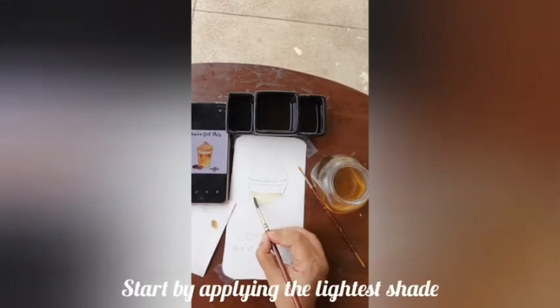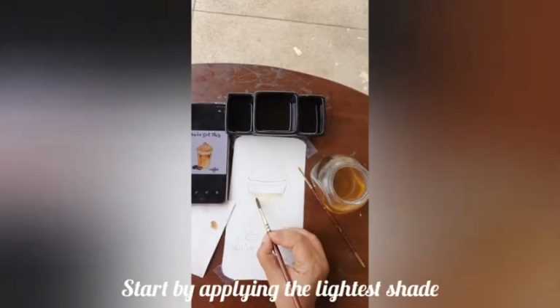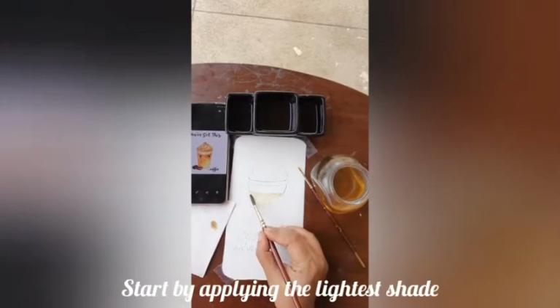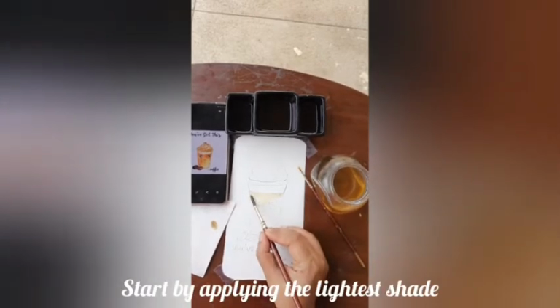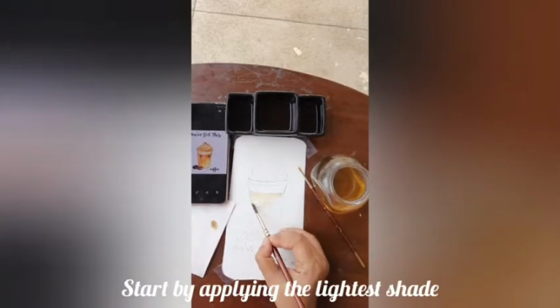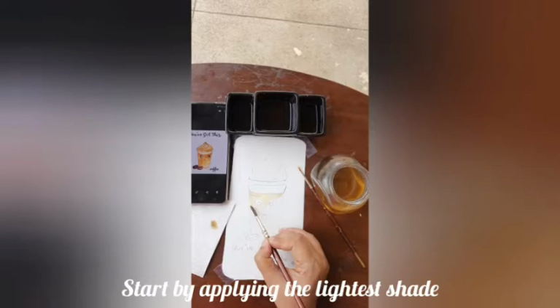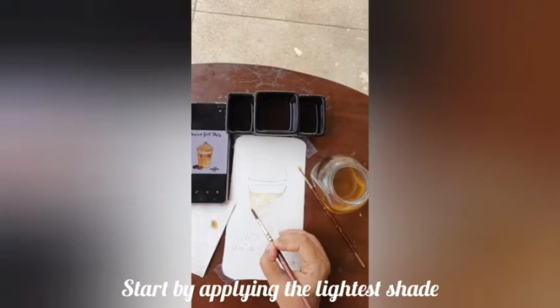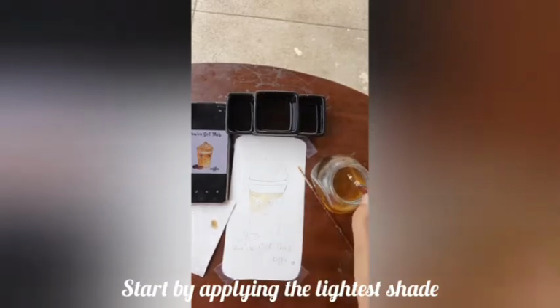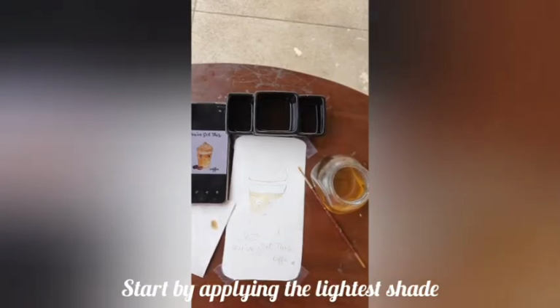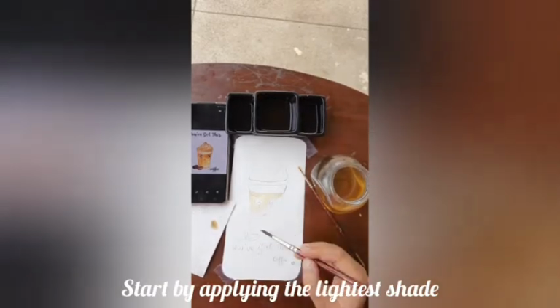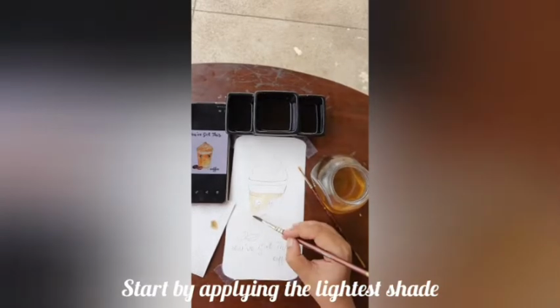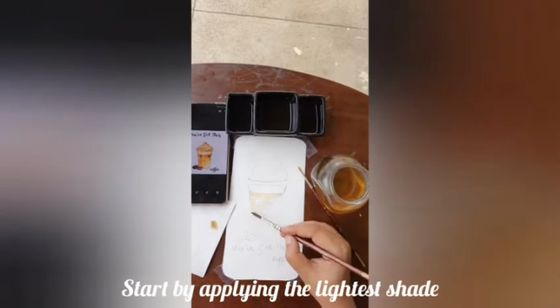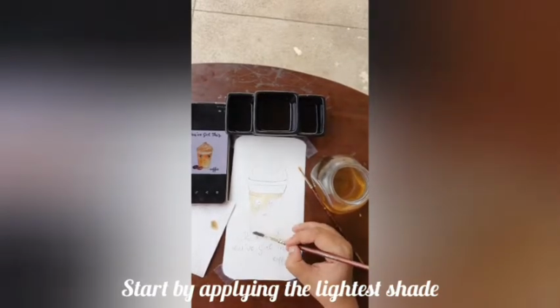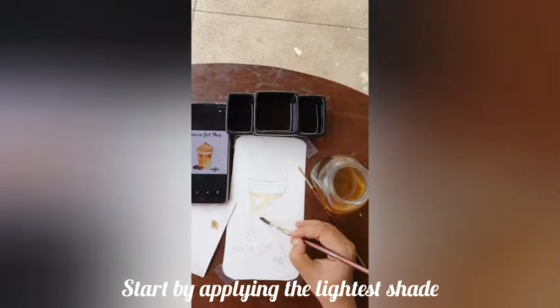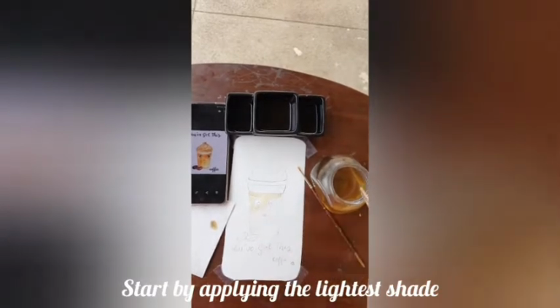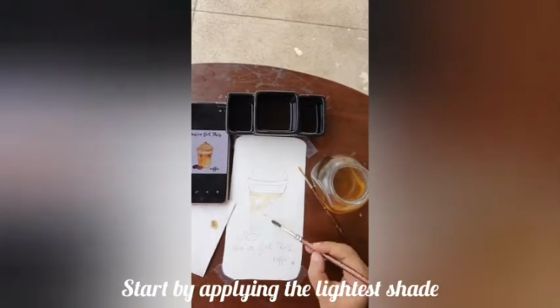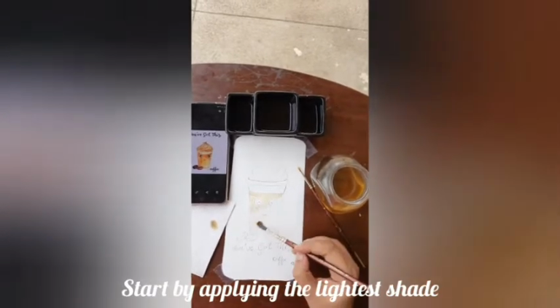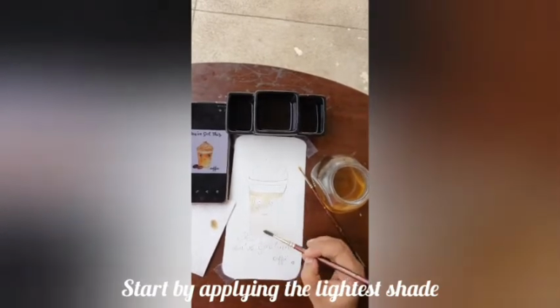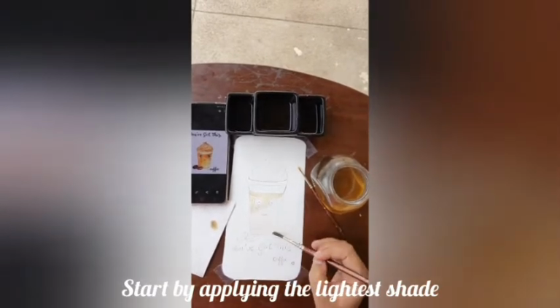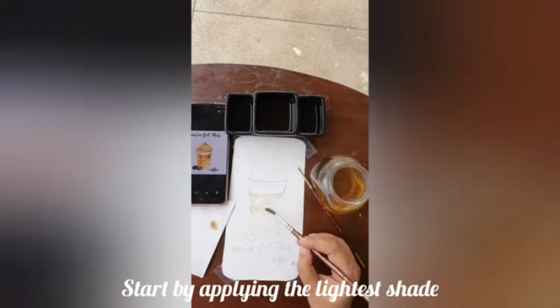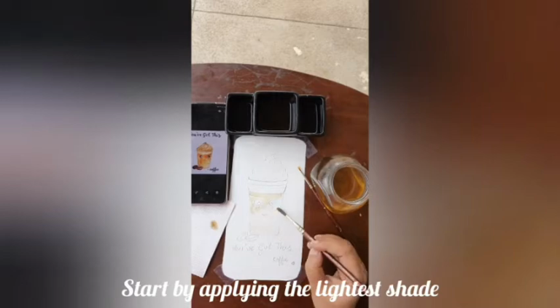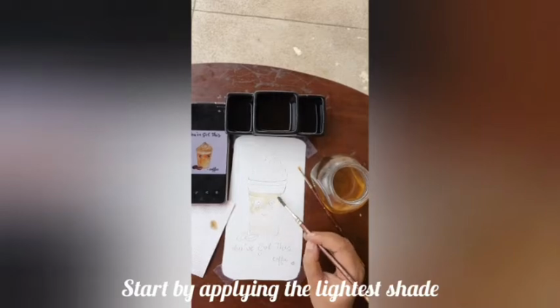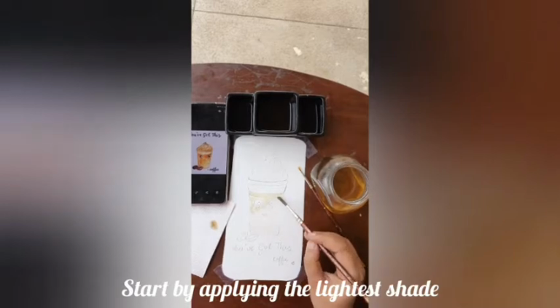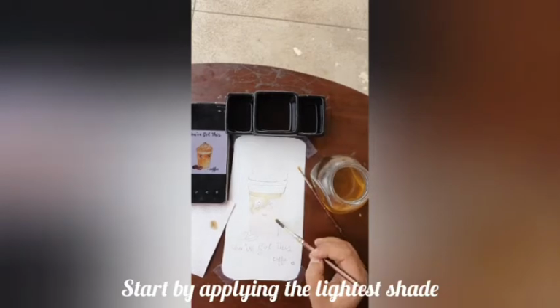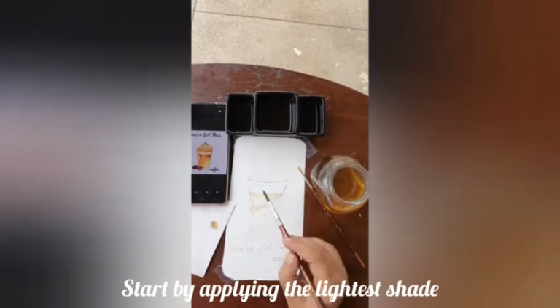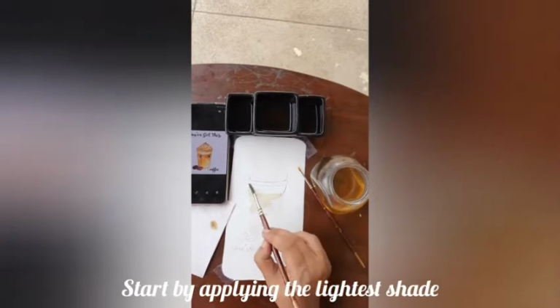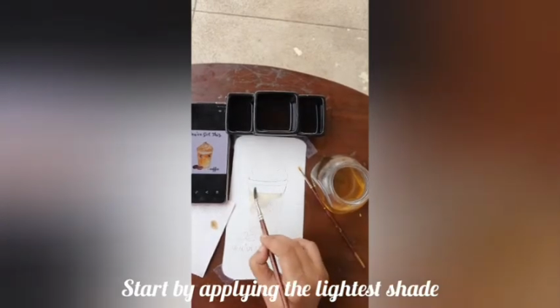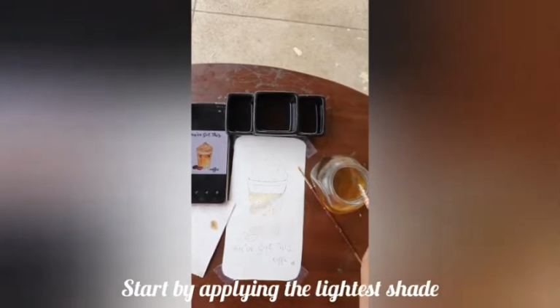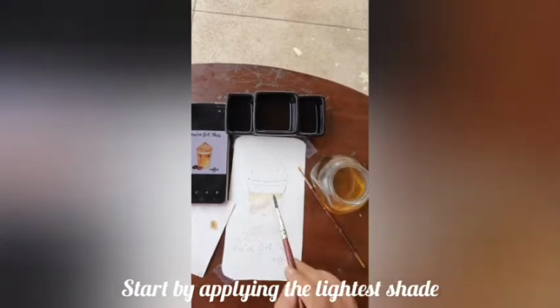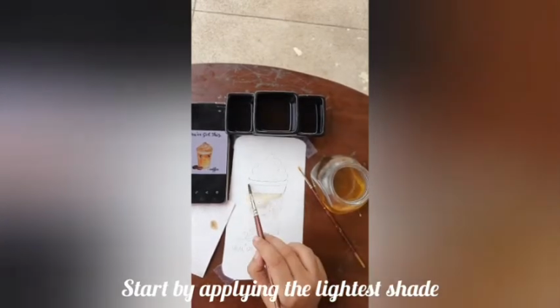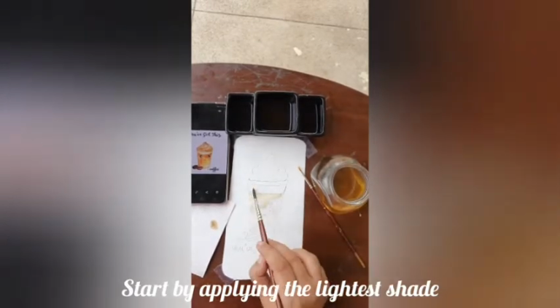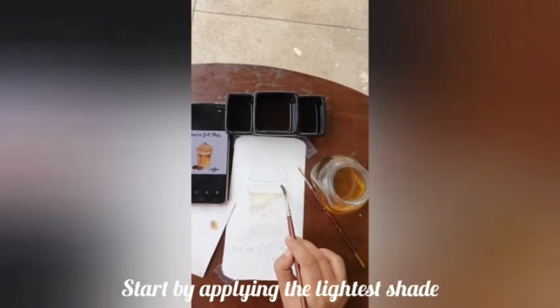I'll be discussing some of the art materials which can be used by beginners. As you can see, I have just drawn the figure which I want to paint — that is the coffee cup.